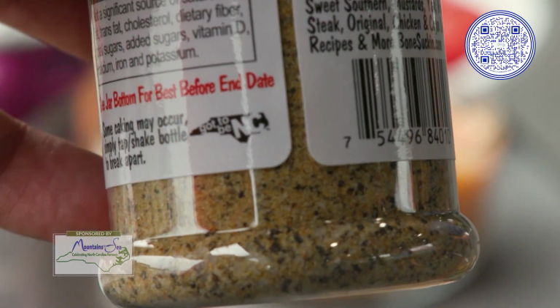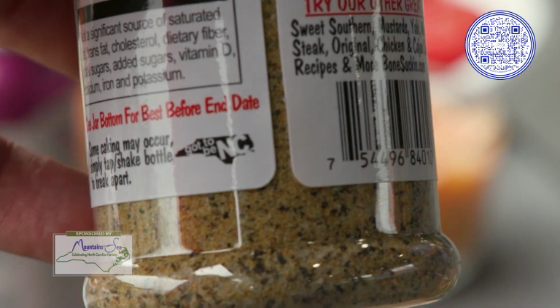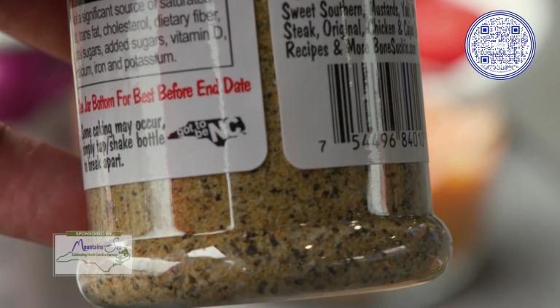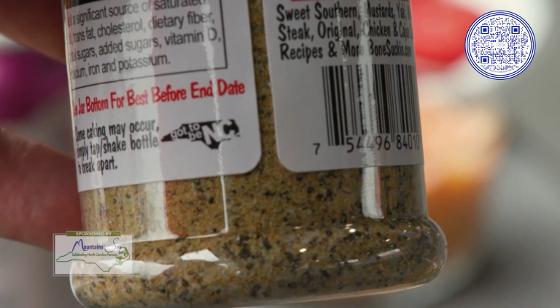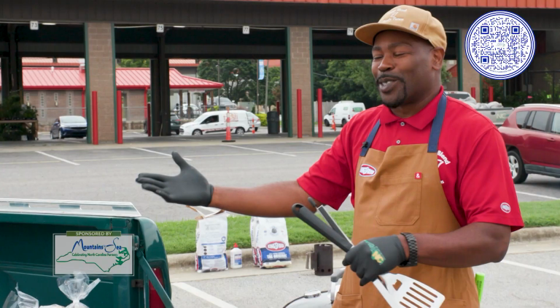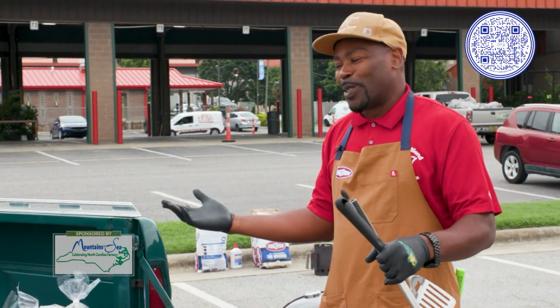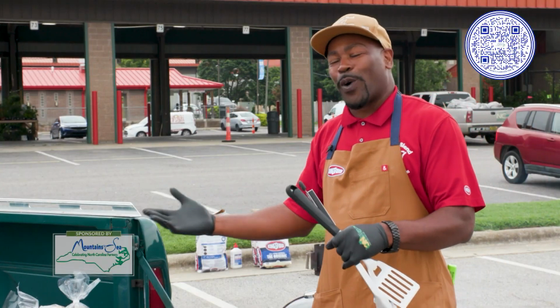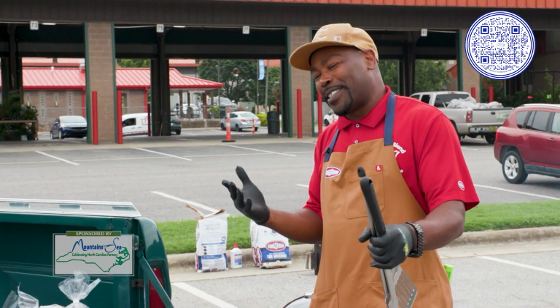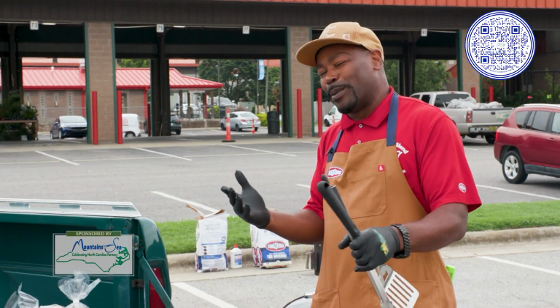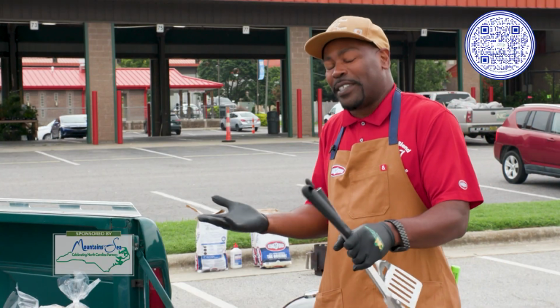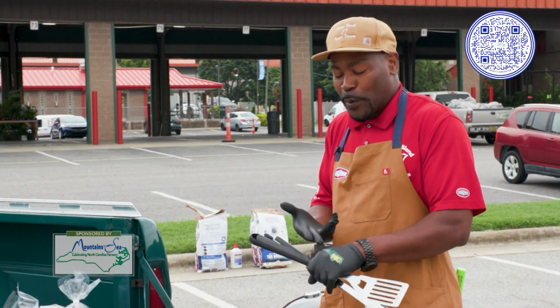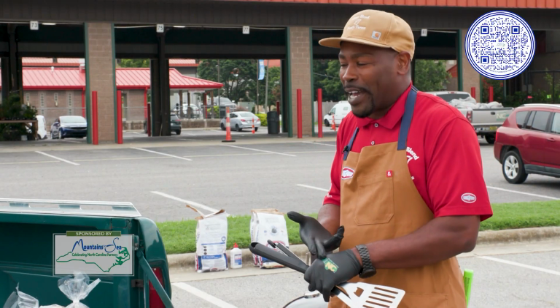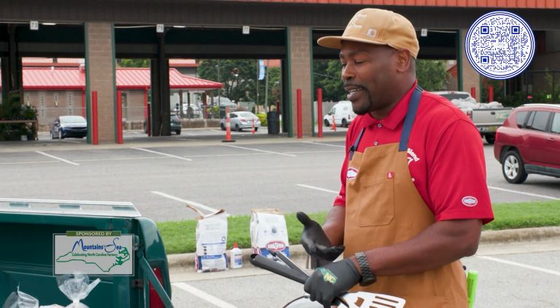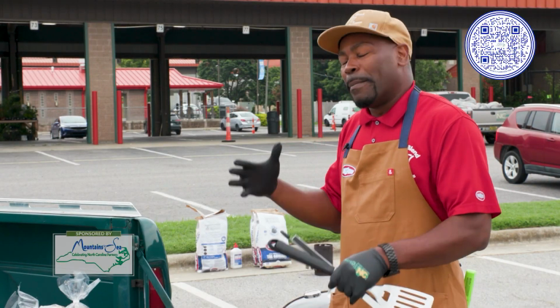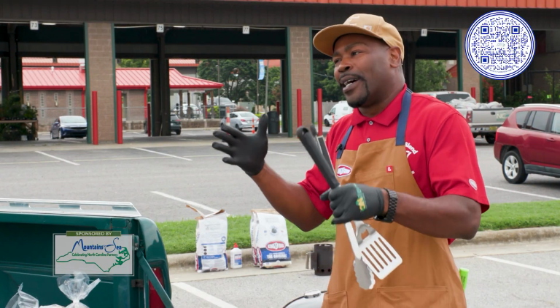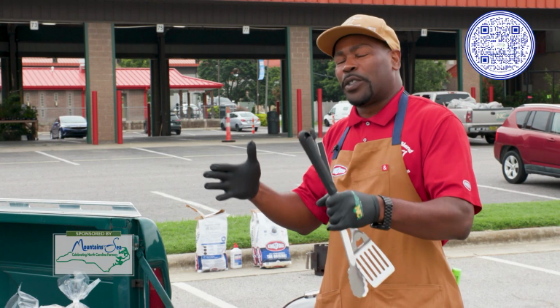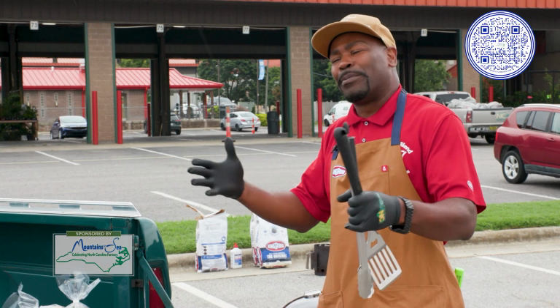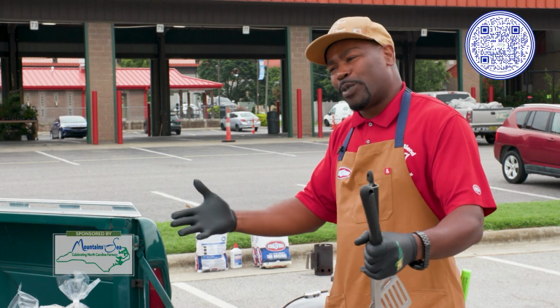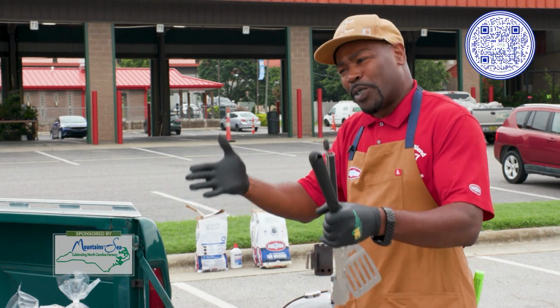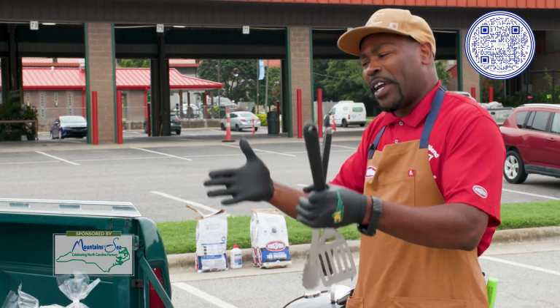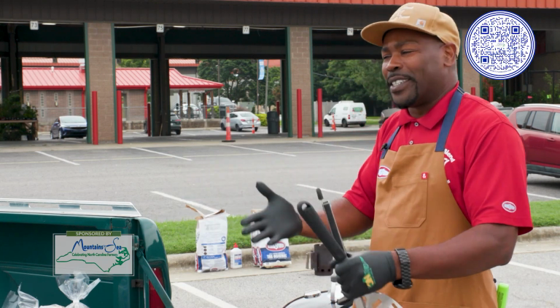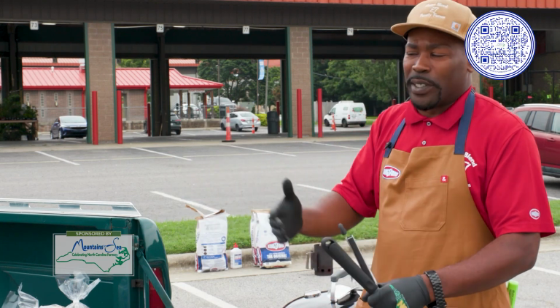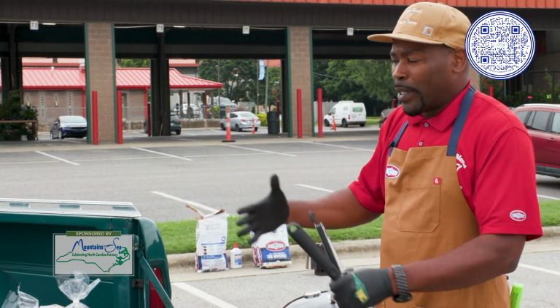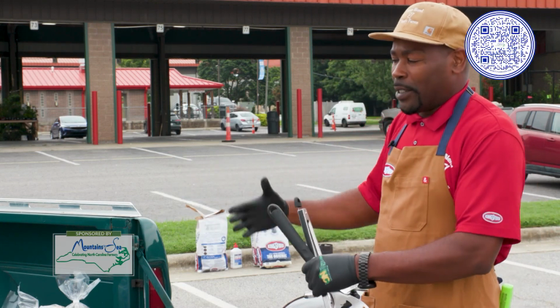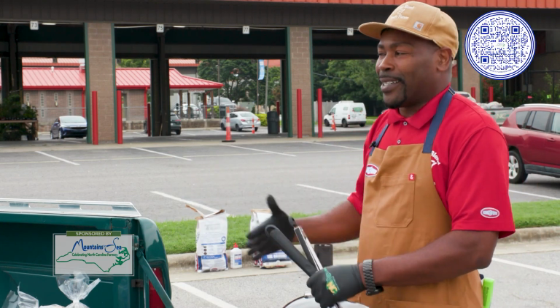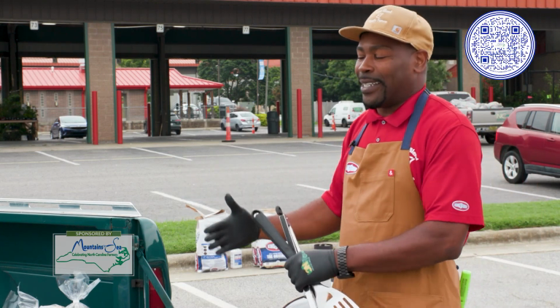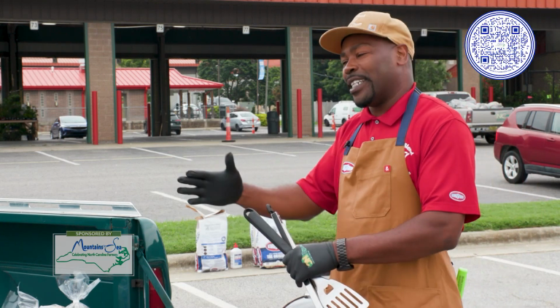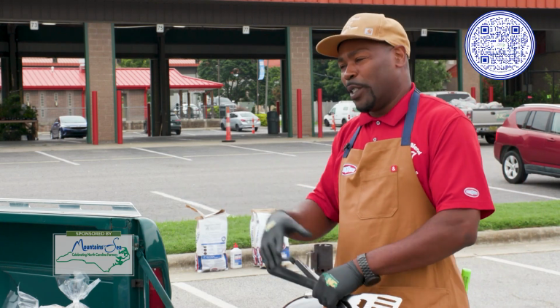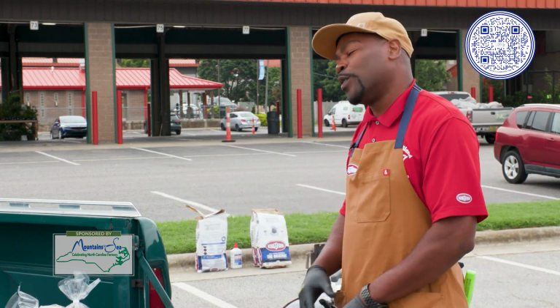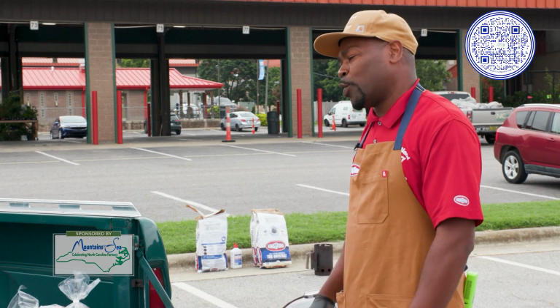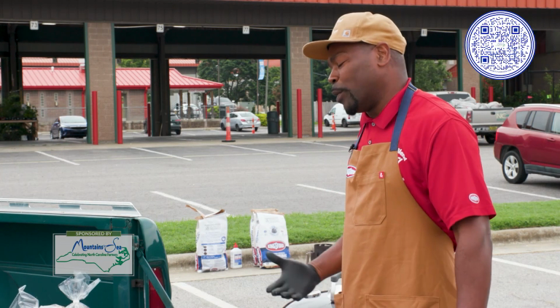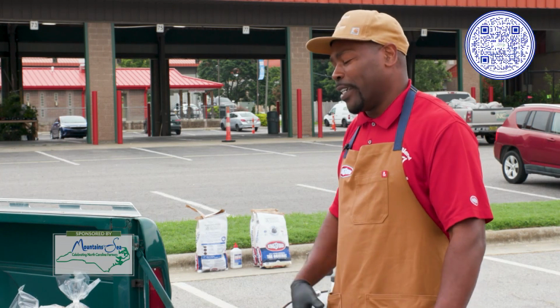When it comes to the watermelon, peaches, squashes, or cantaloupes, obviously it won't have that label, but most of the time the grocery stores will have an area that's going to allocate that to the side where you know it's sourced by North Carolina.